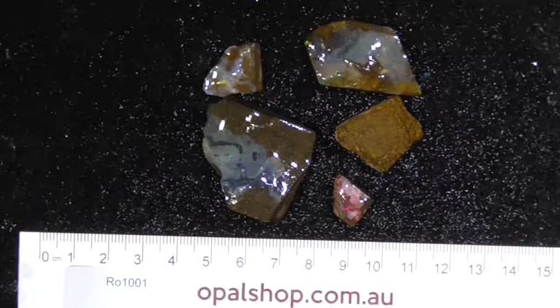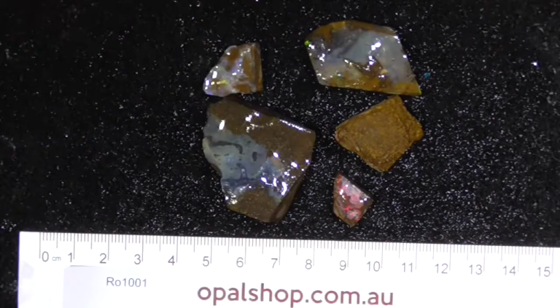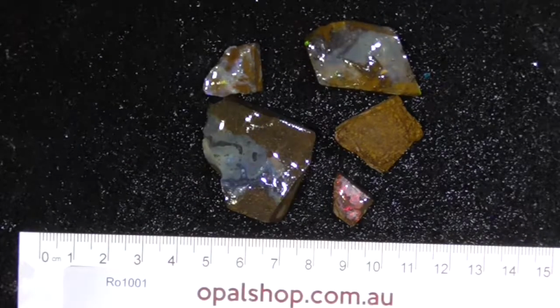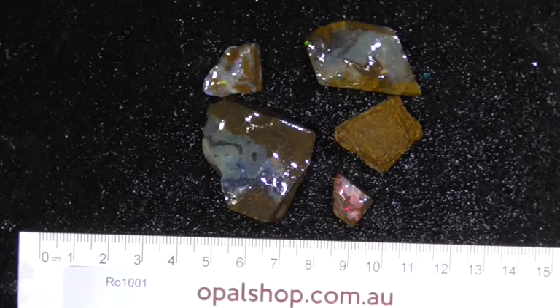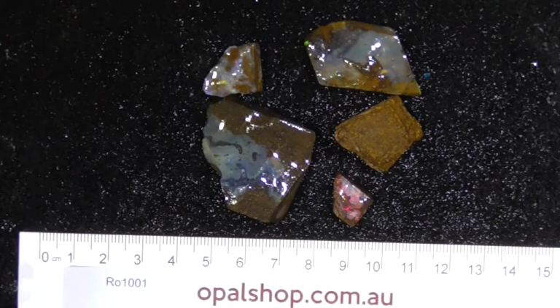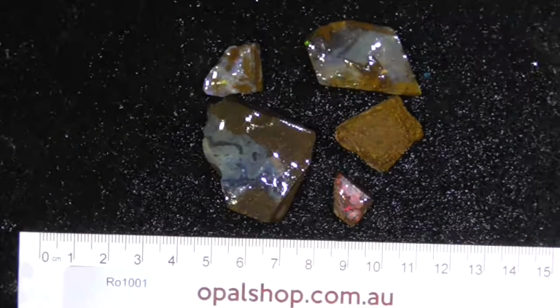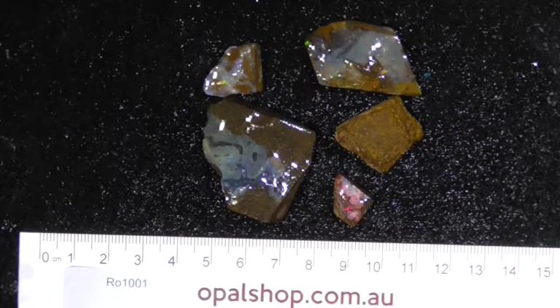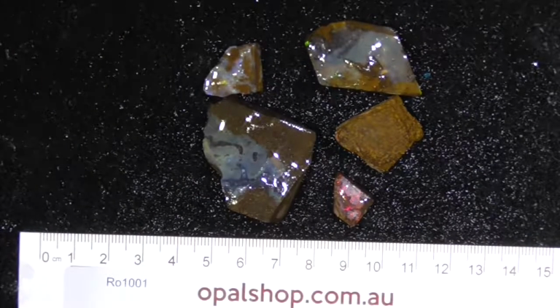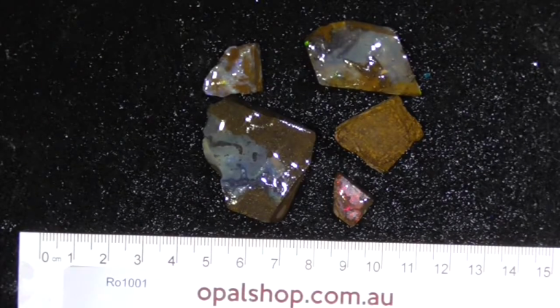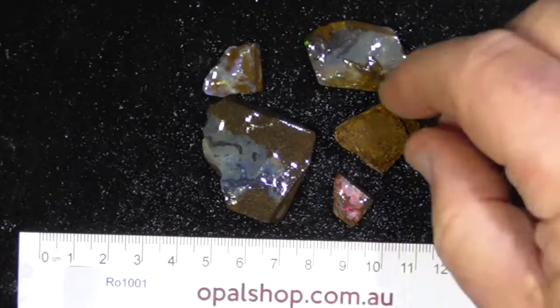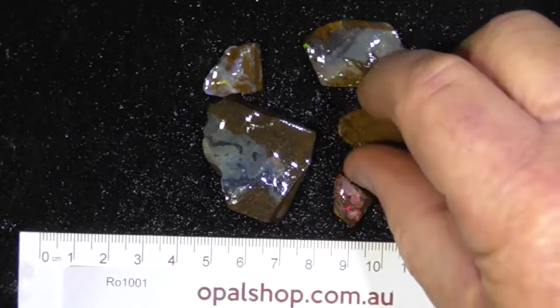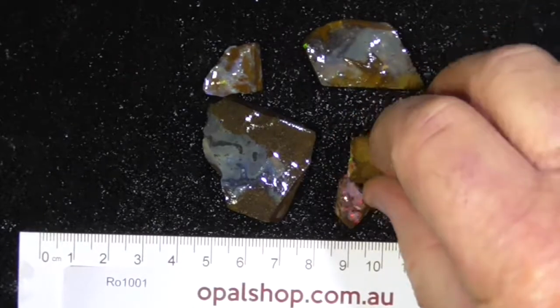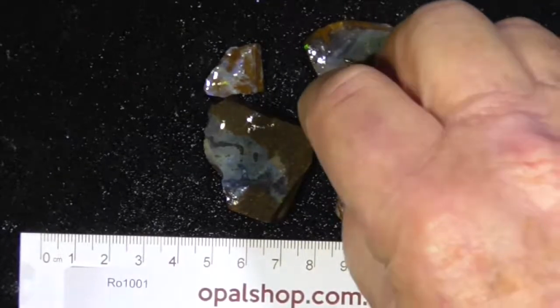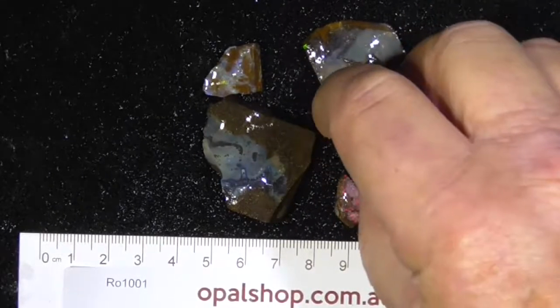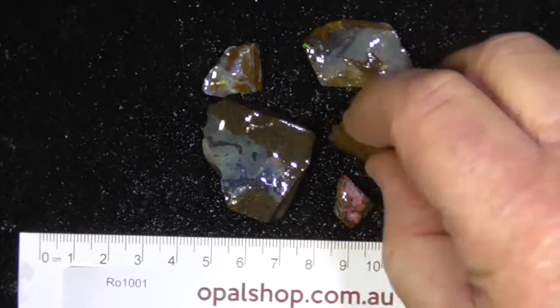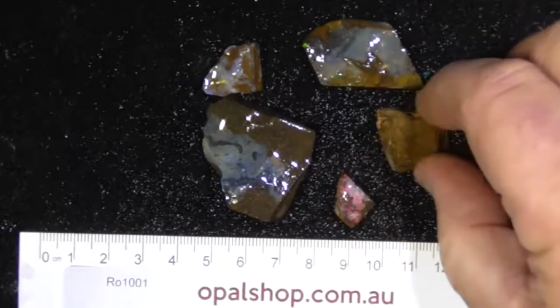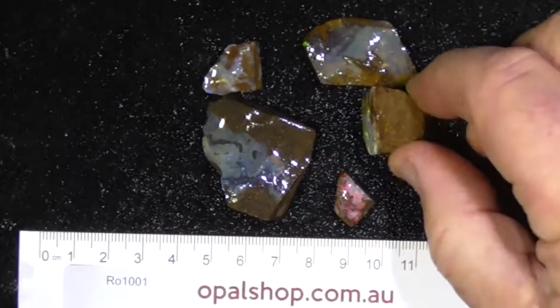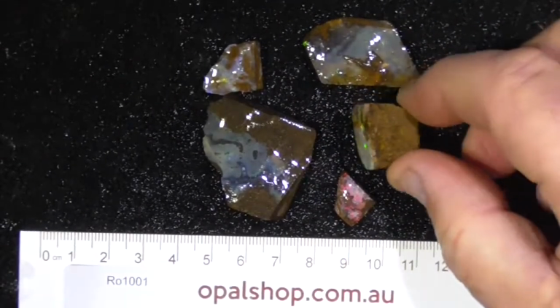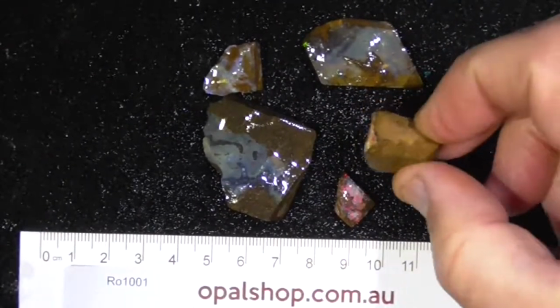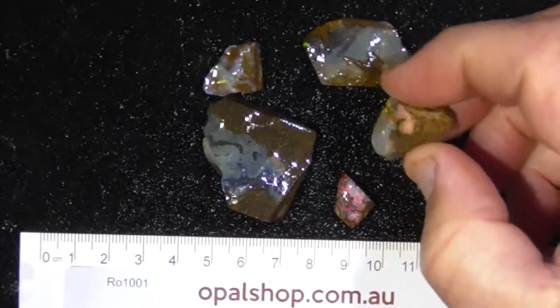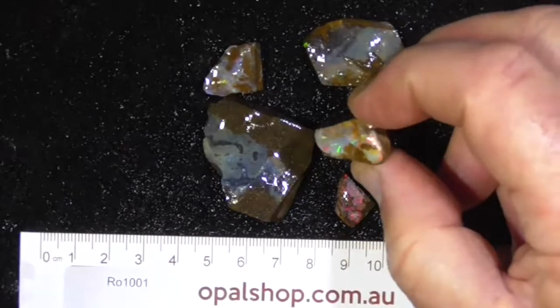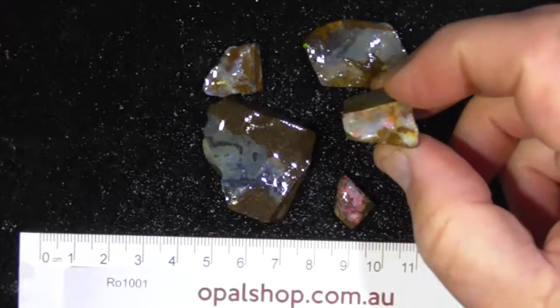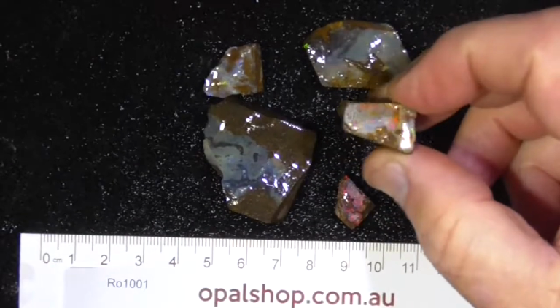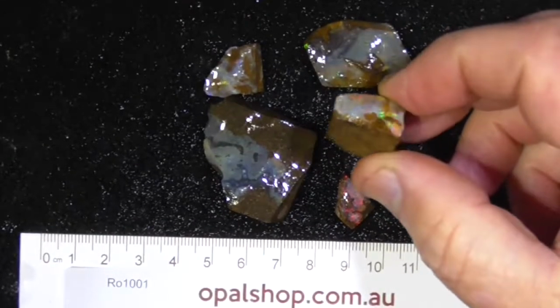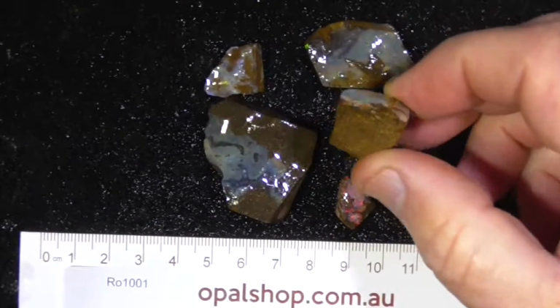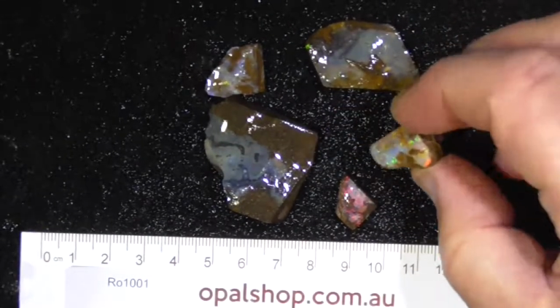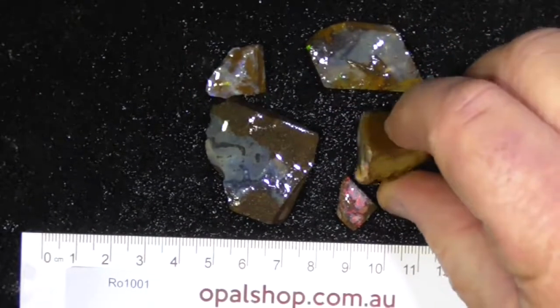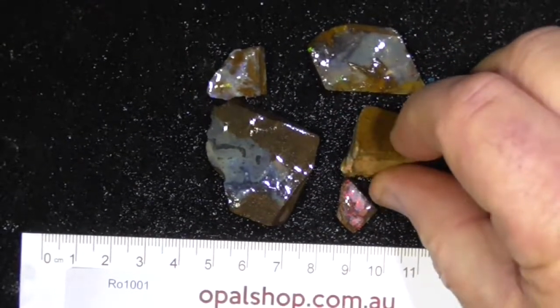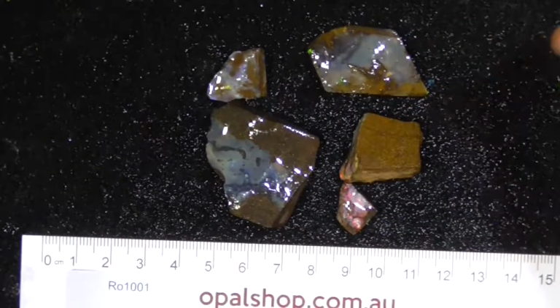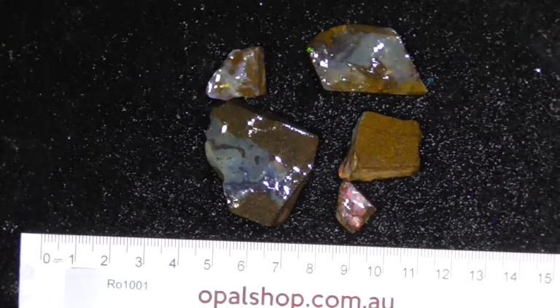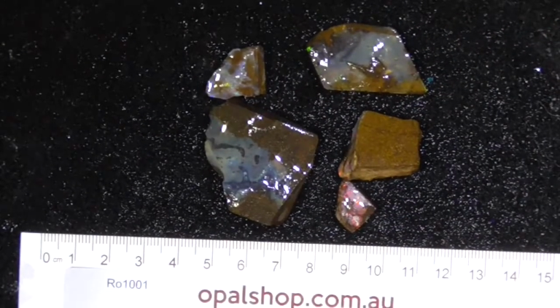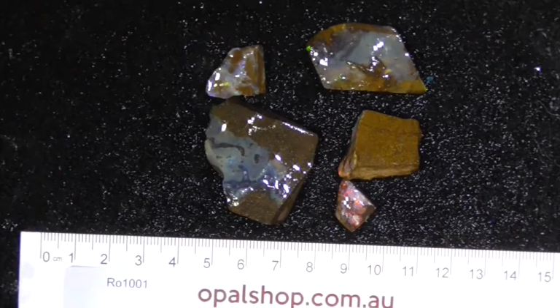G'day, here's a couple of pieces of boulder opal from Queensland, just for someone that wants to have a go at trying to cut a couple. I'll zoom in so you get a better look.